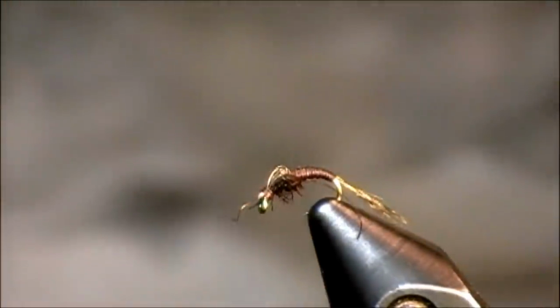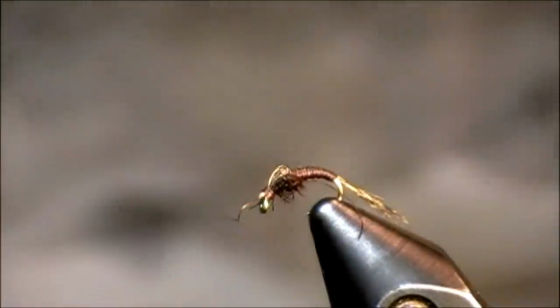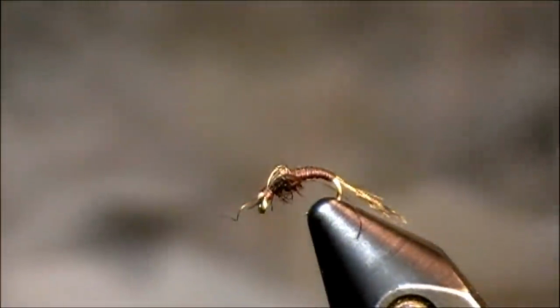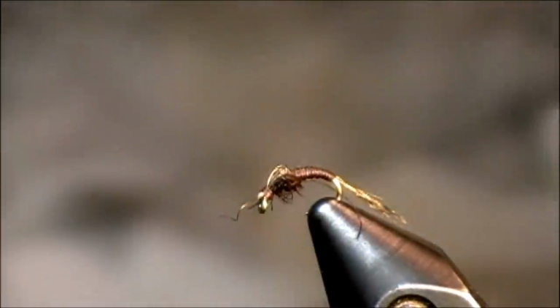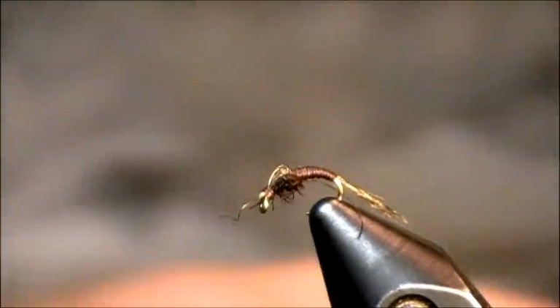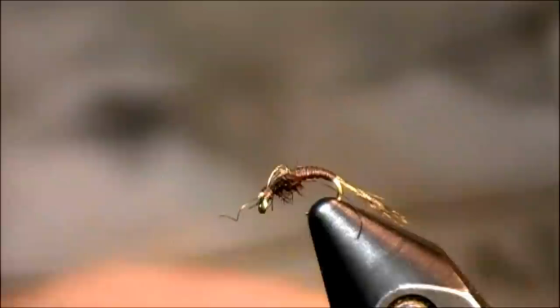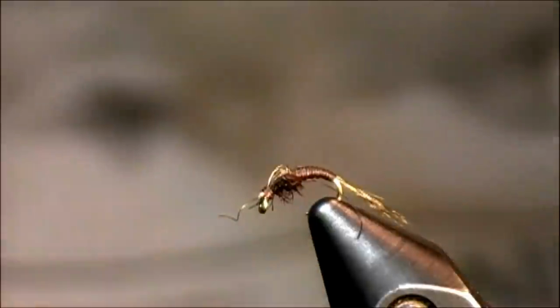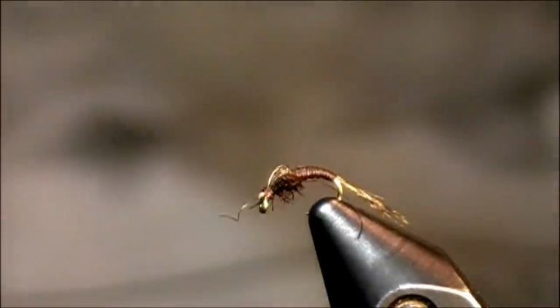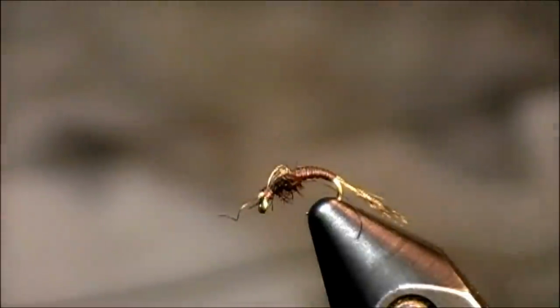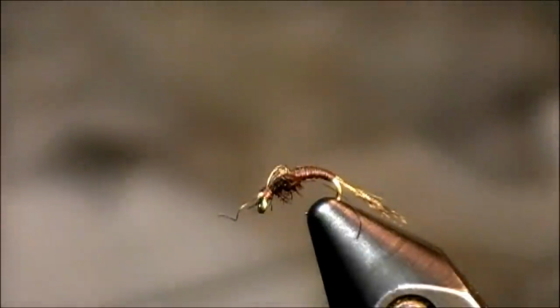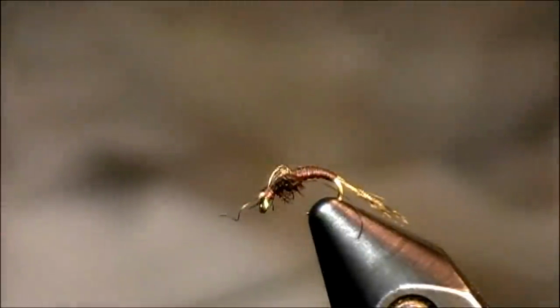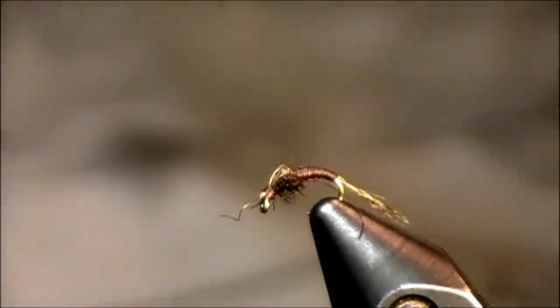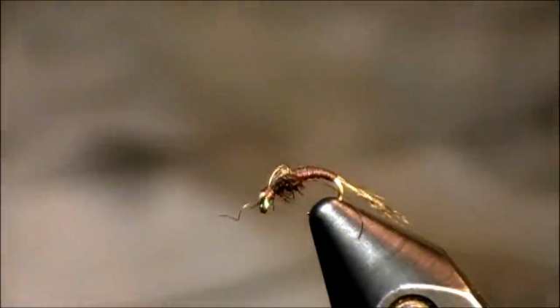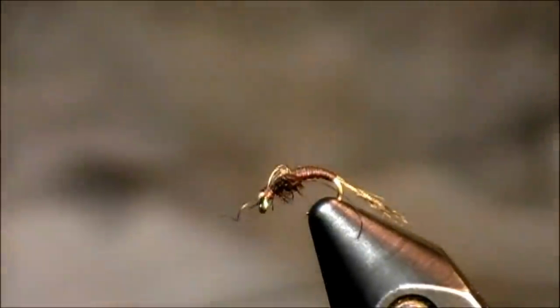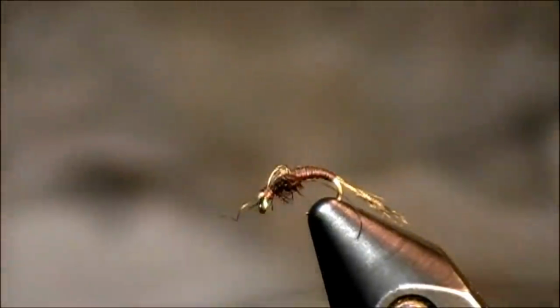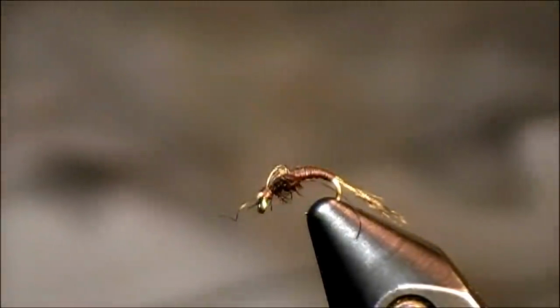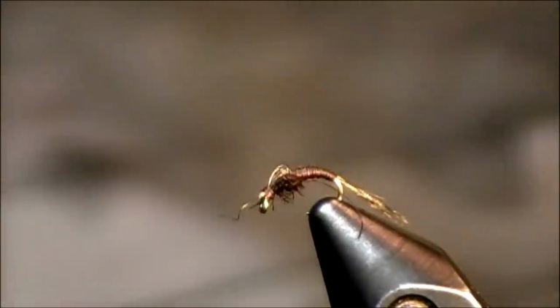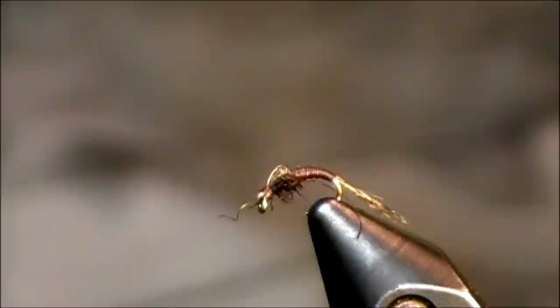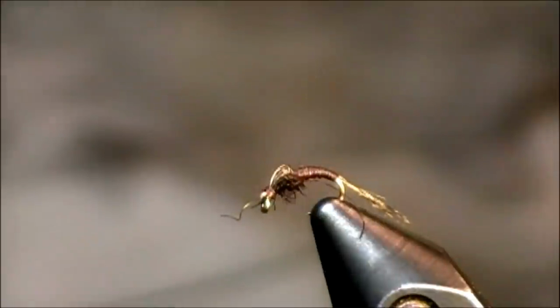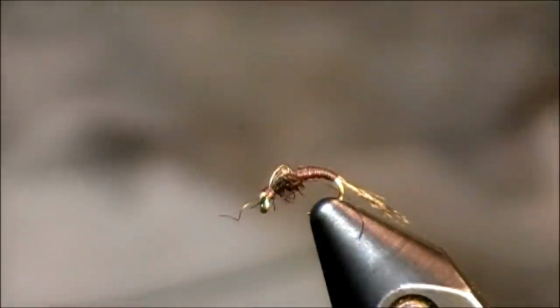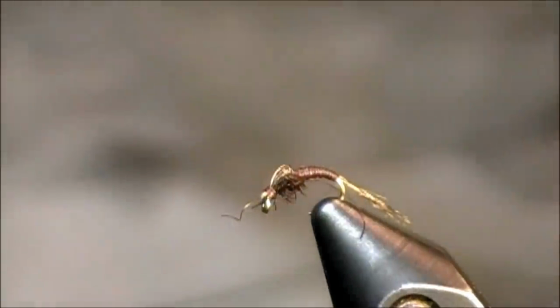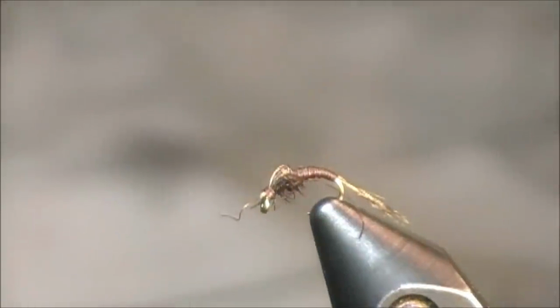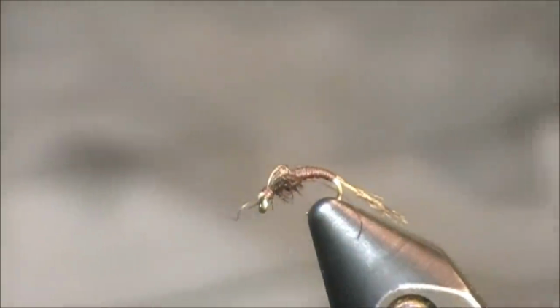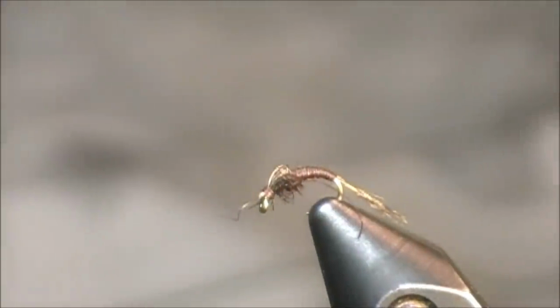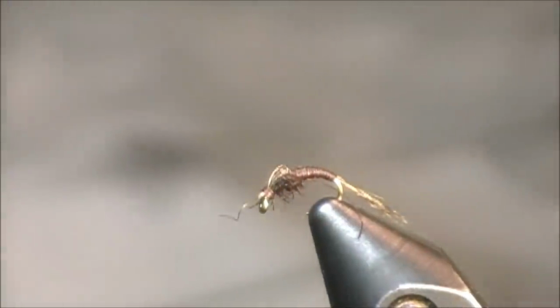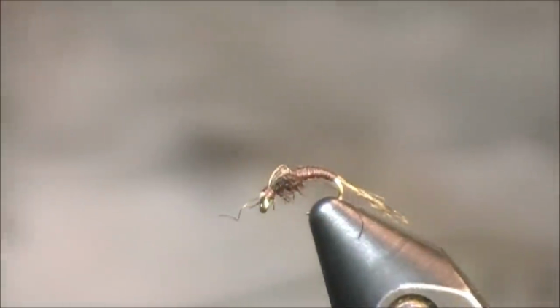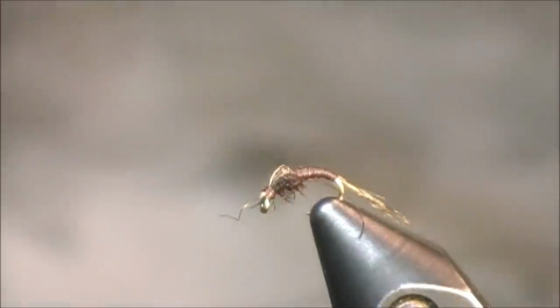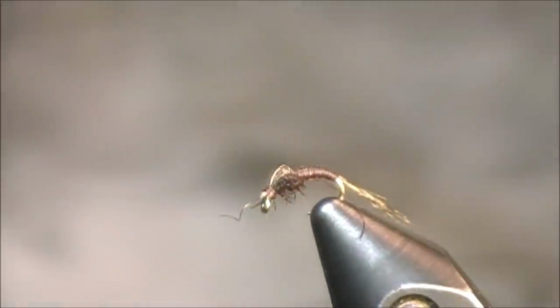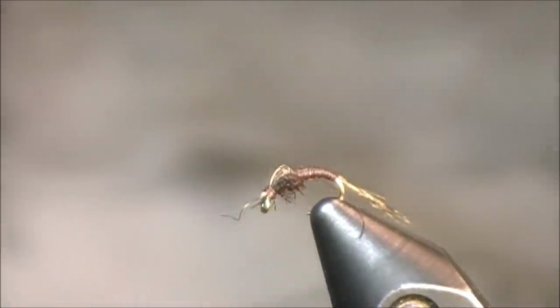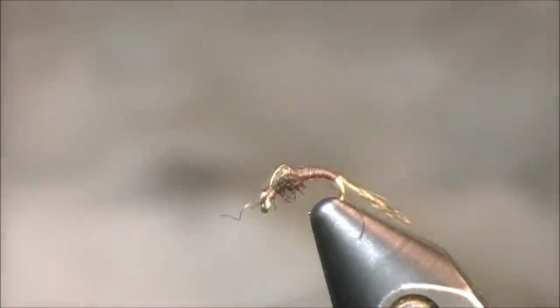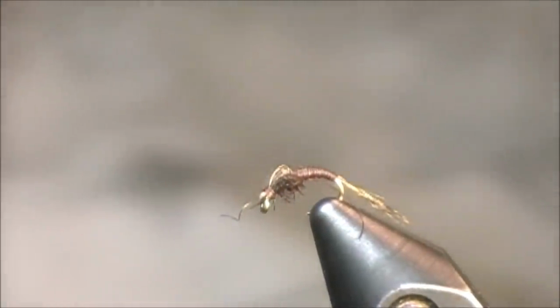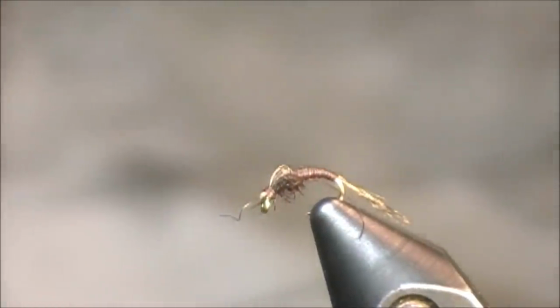Thanks for viewing this two-minute fly tying tutorial. Feel free to leave any comments directly on this YouTube page, or you can email me at tkamesa at gmail dot com. Thank you everybody.